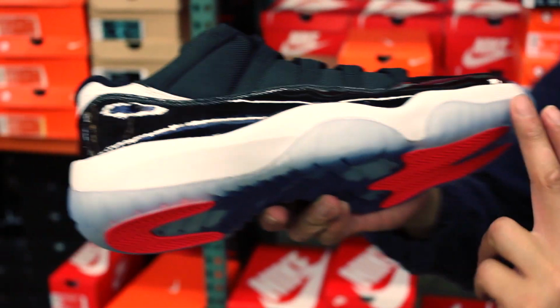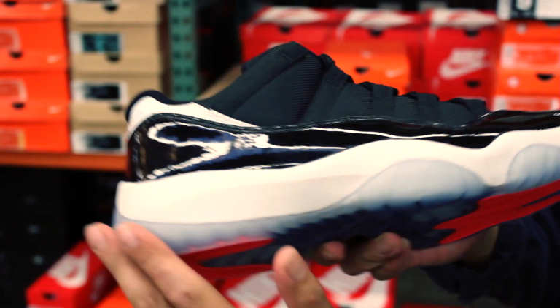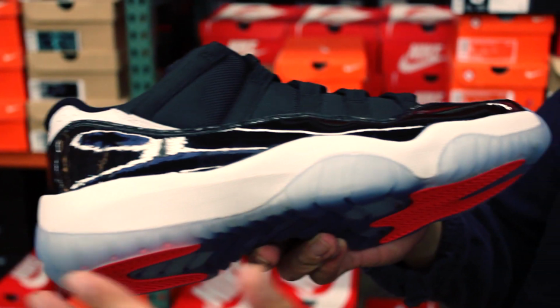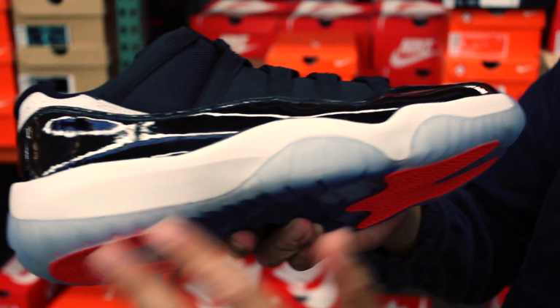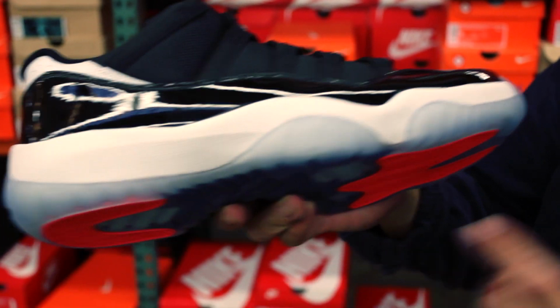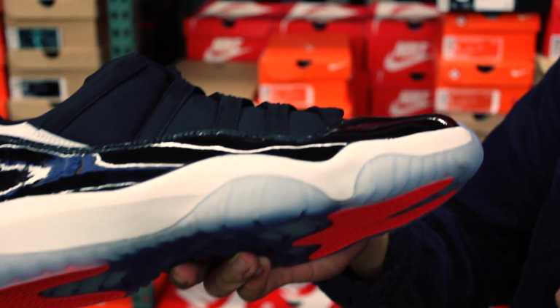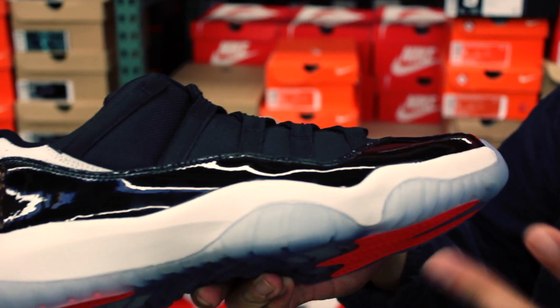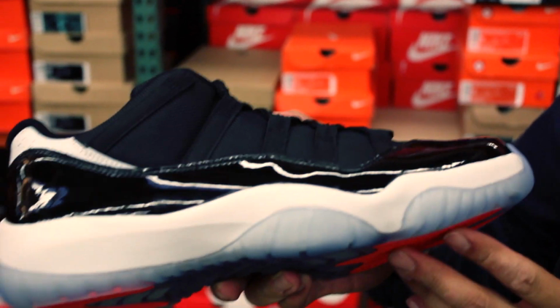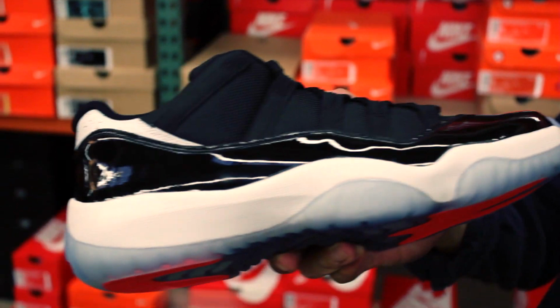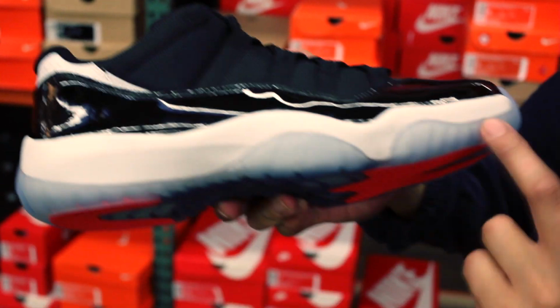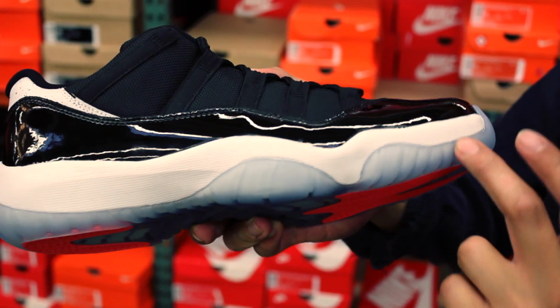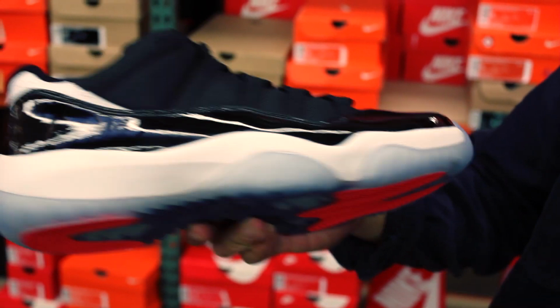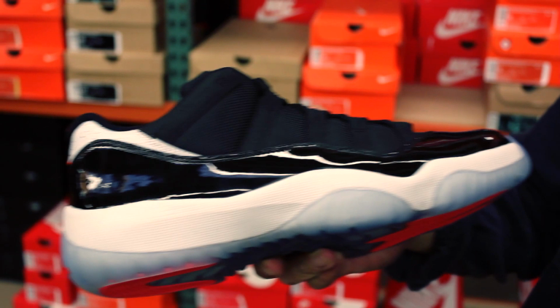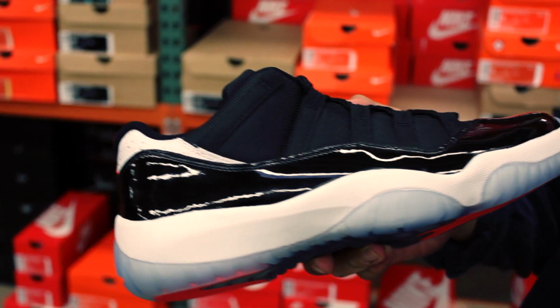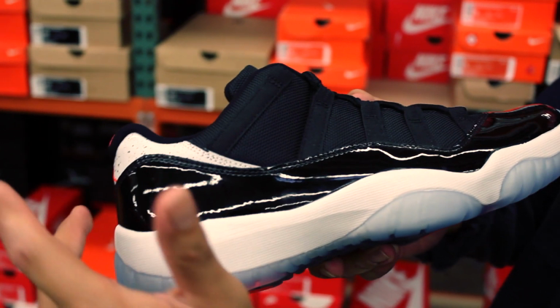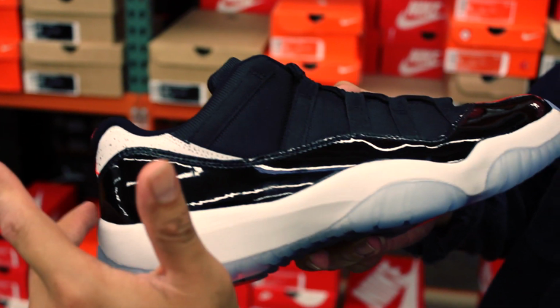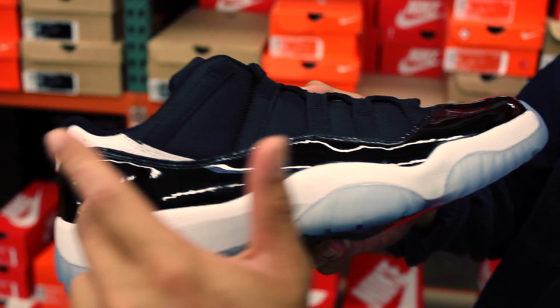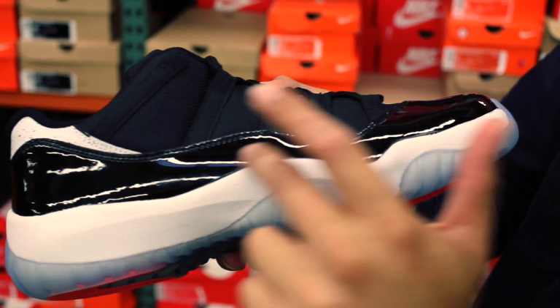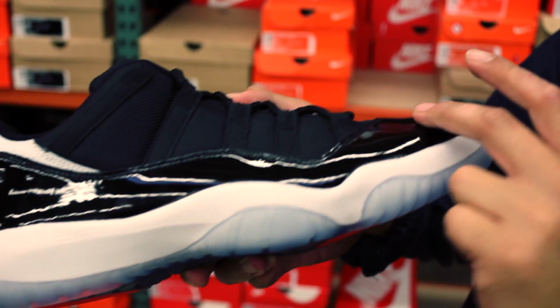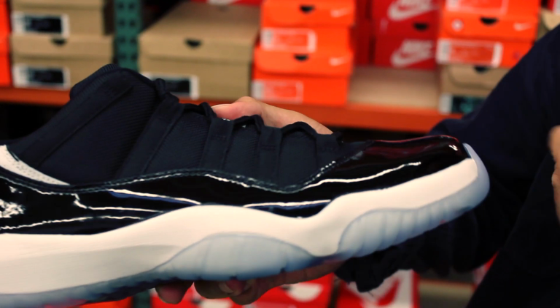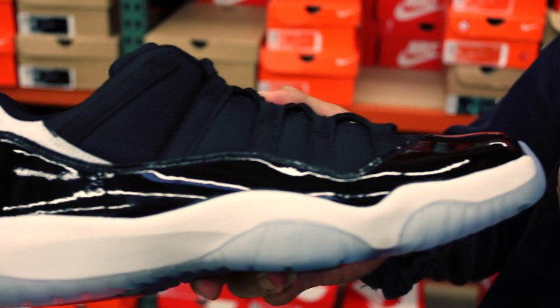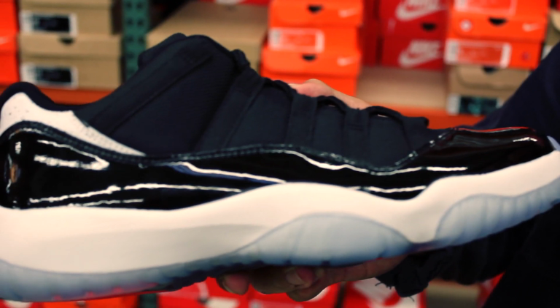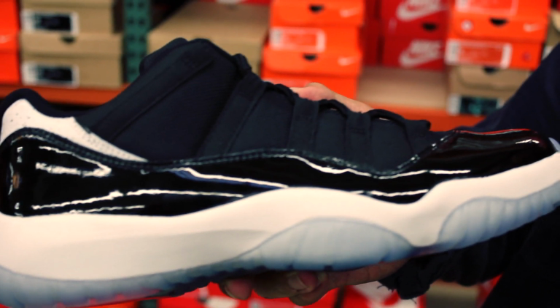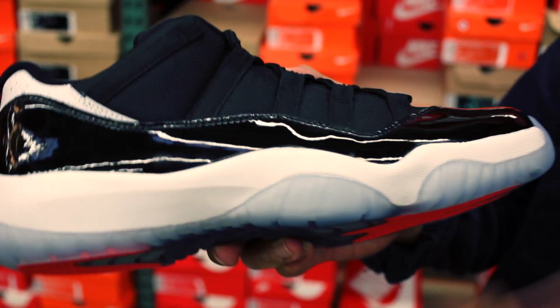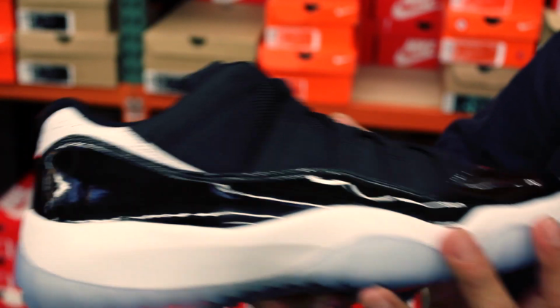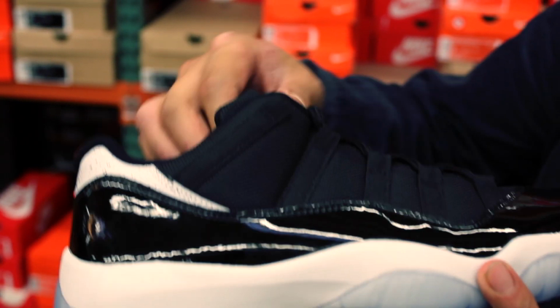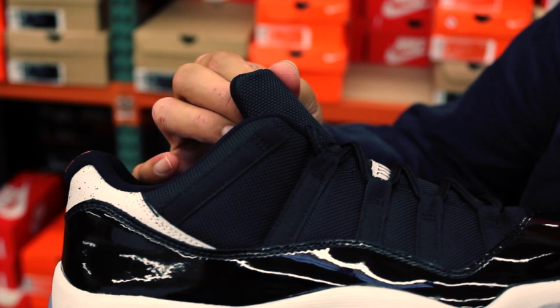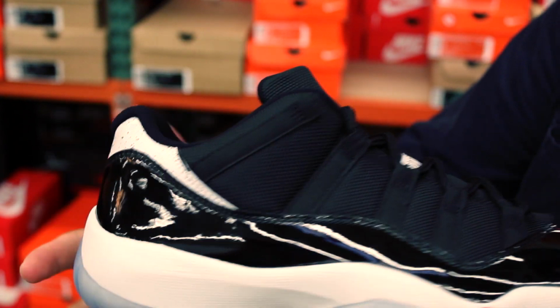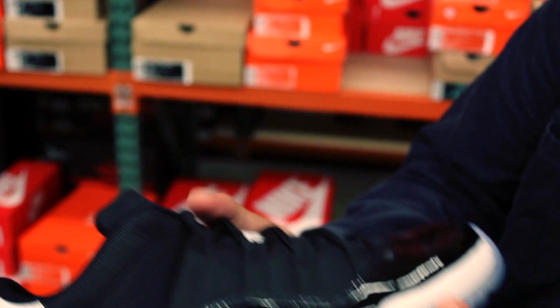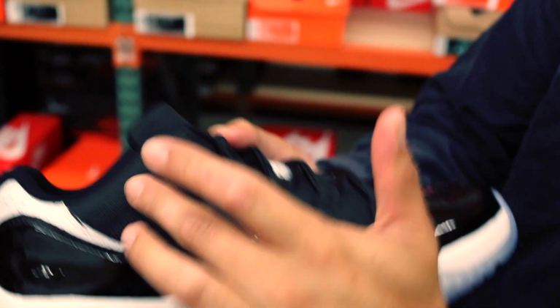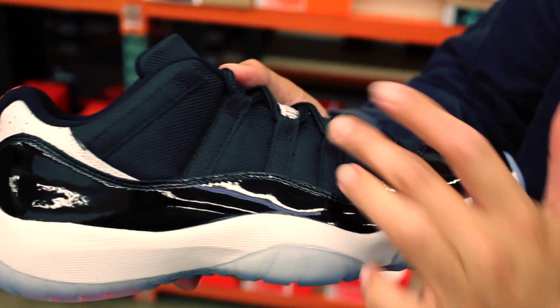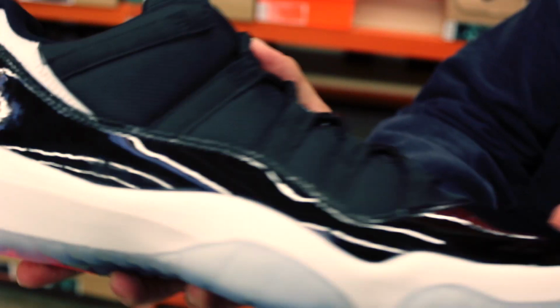Translucent outsole, which we'll show later at the end. White on the midsole. As you can see, beautiful patent leather rand throughout. Really dope. And in the upper, it's going to have some mesh for you right there.